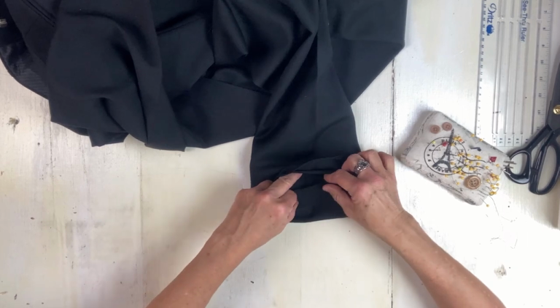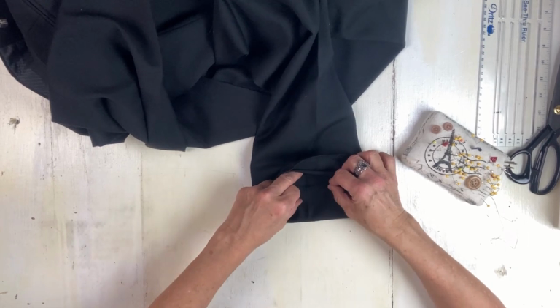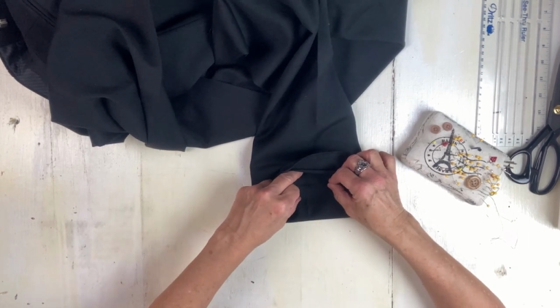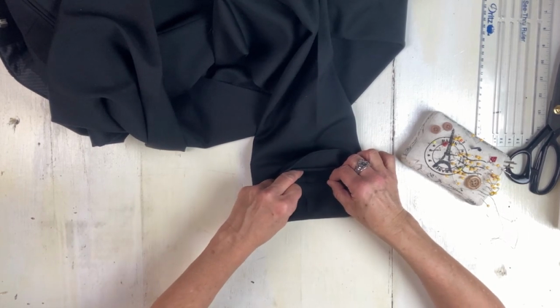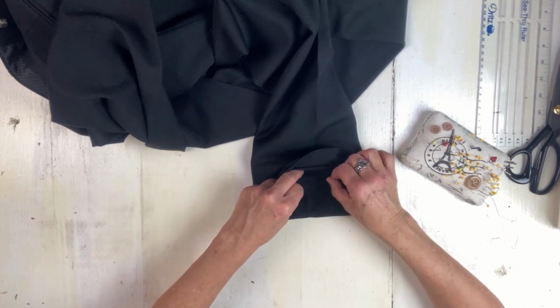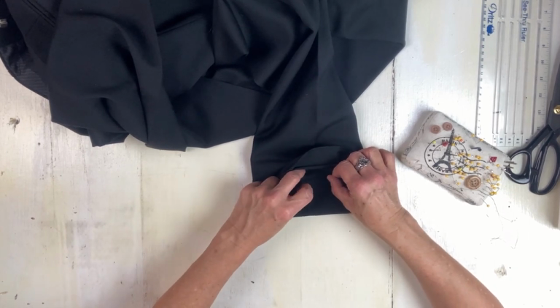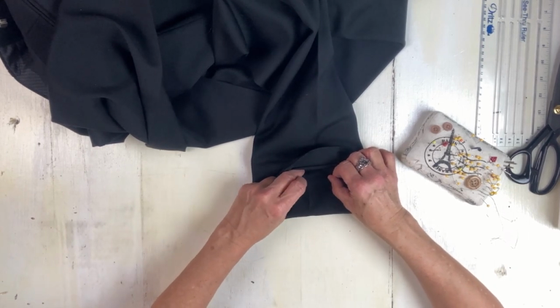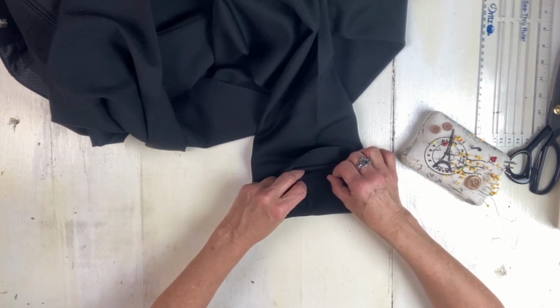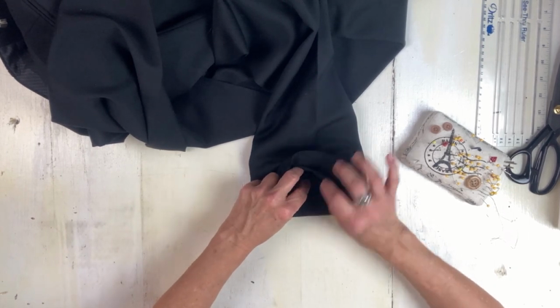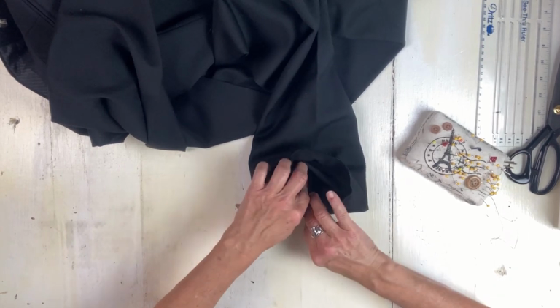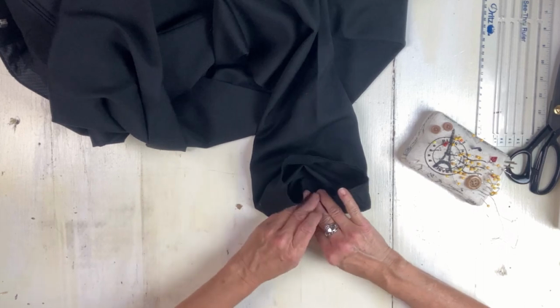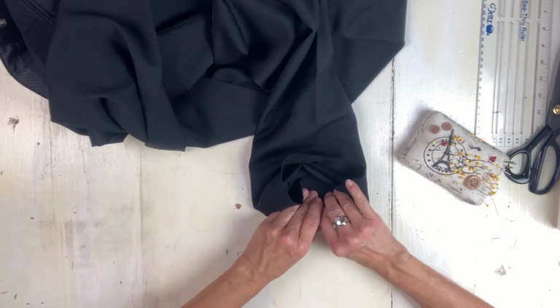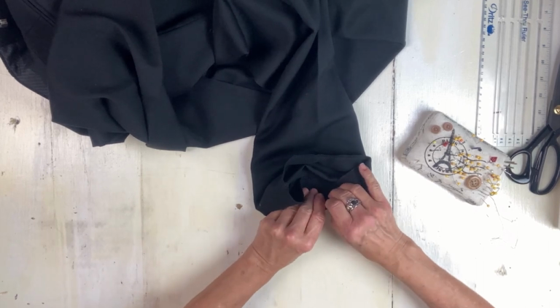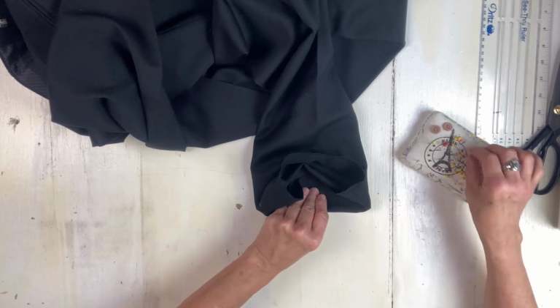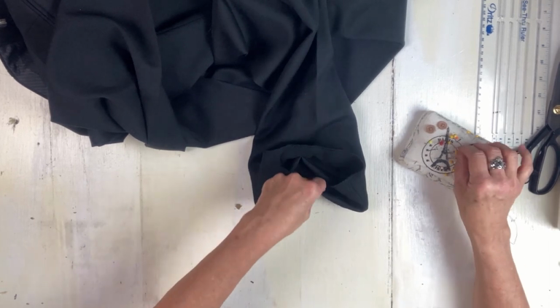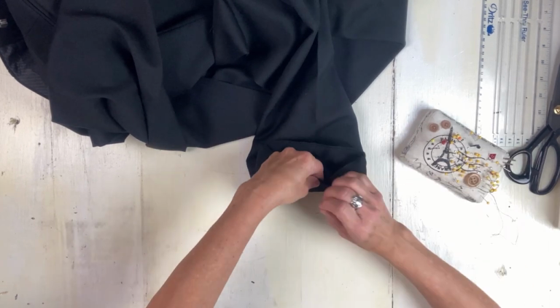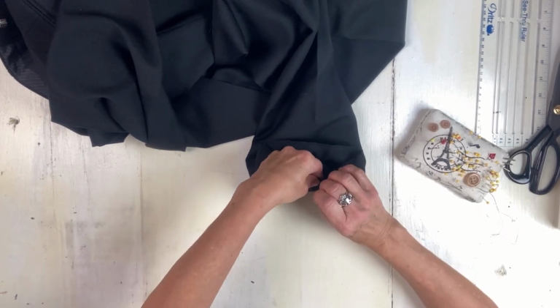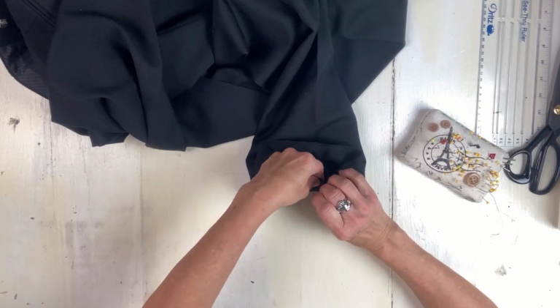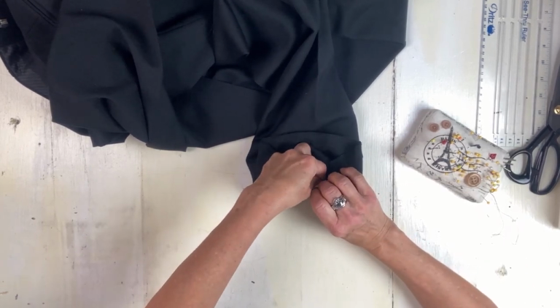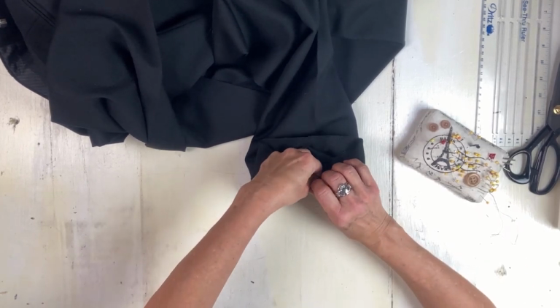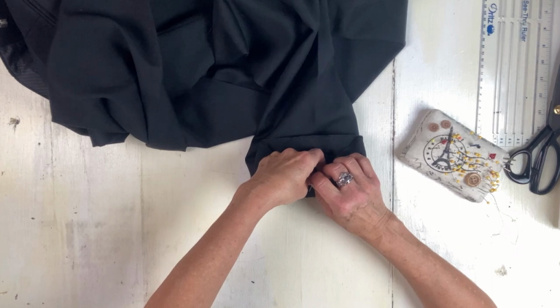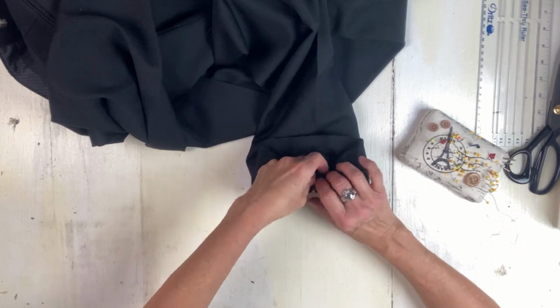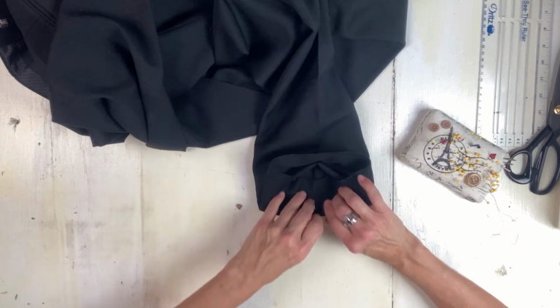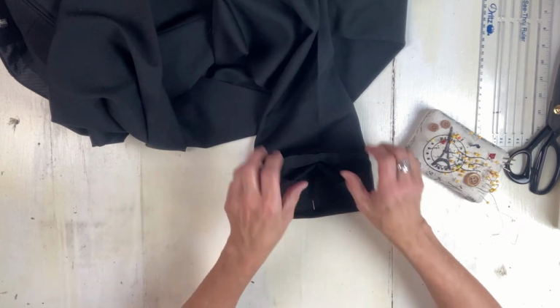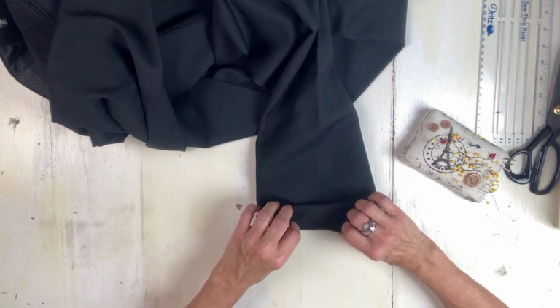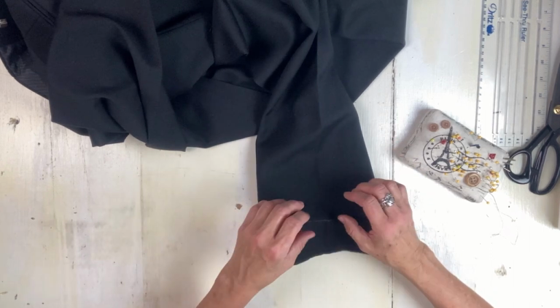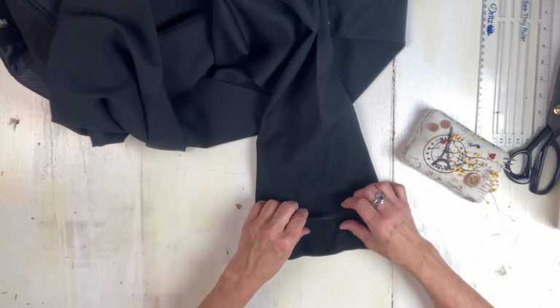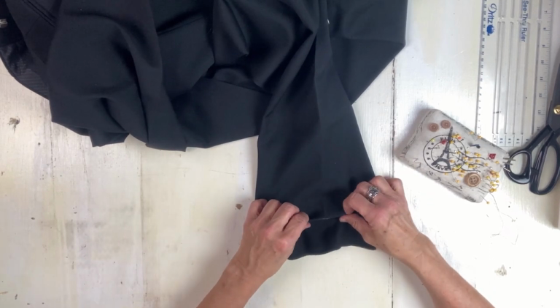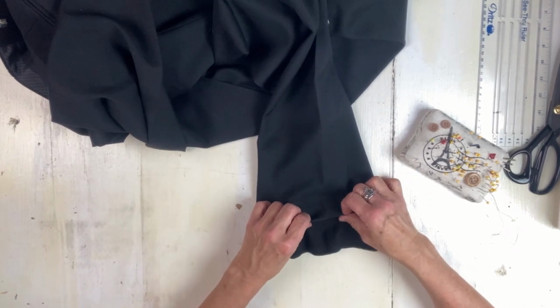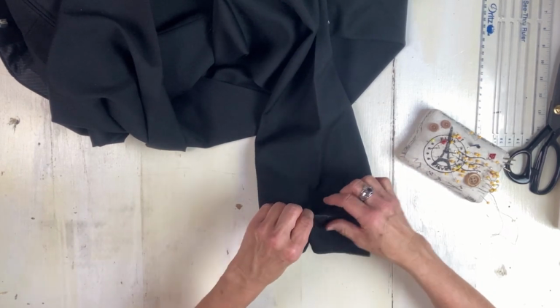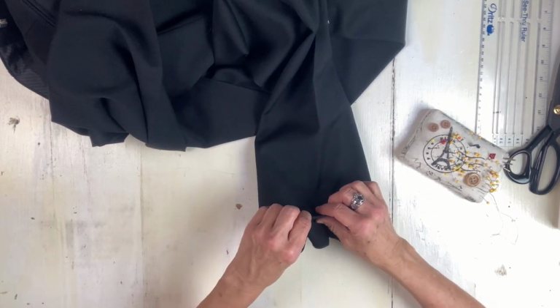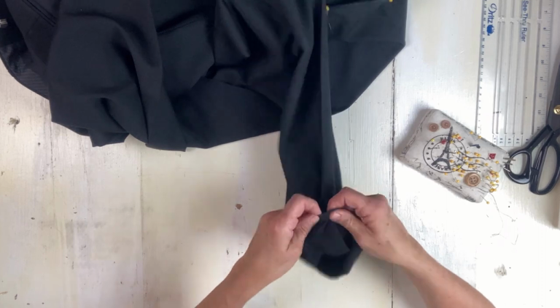This will take a little finagling getting it to lay correctly, but just keep working at it until it's laying correctly for you.